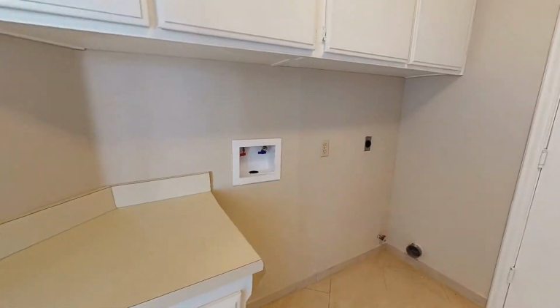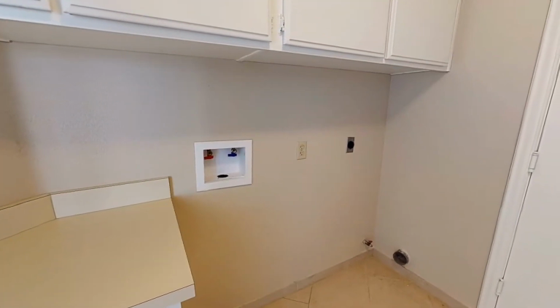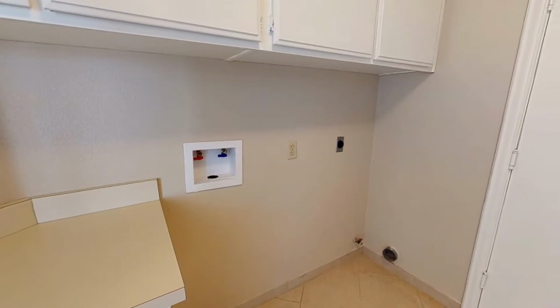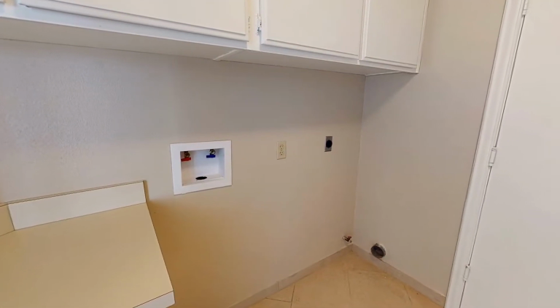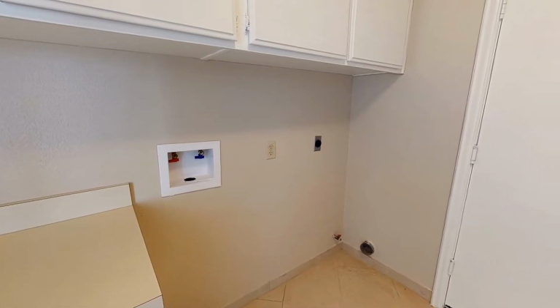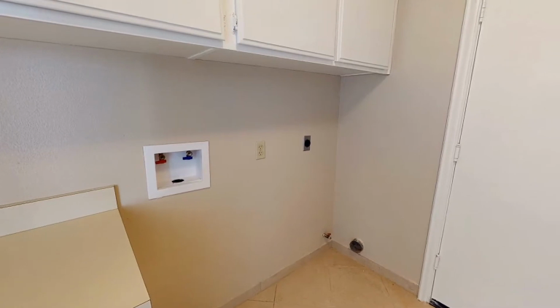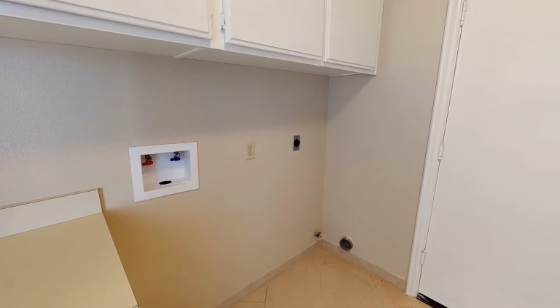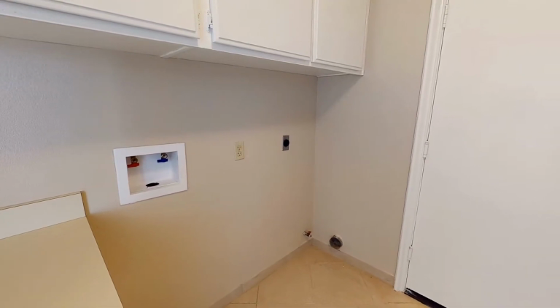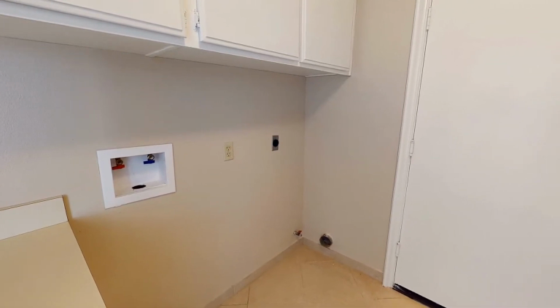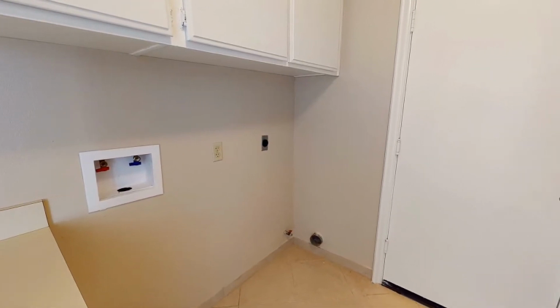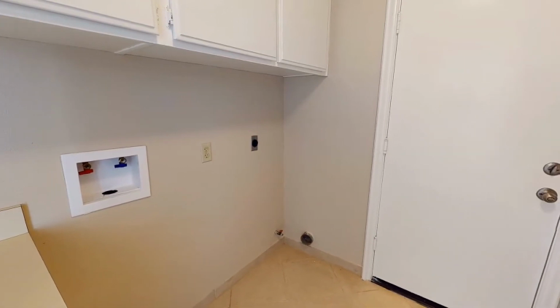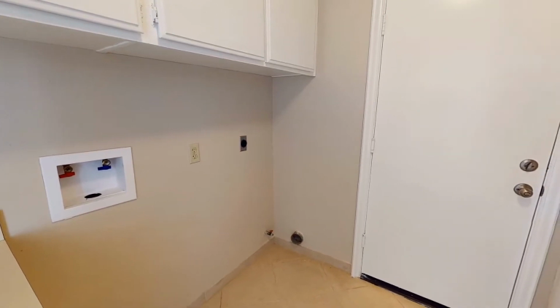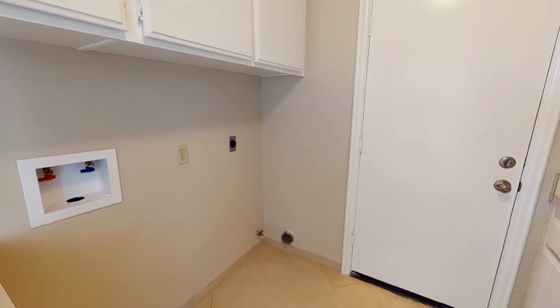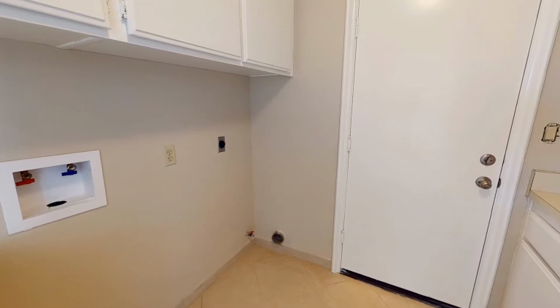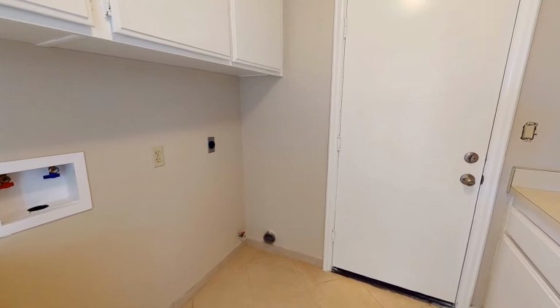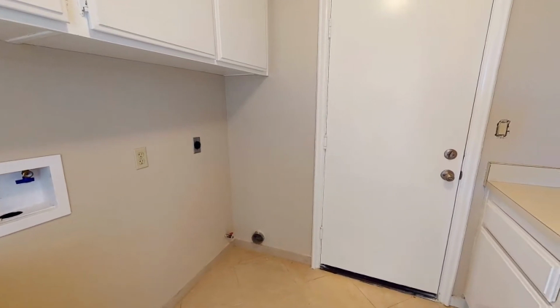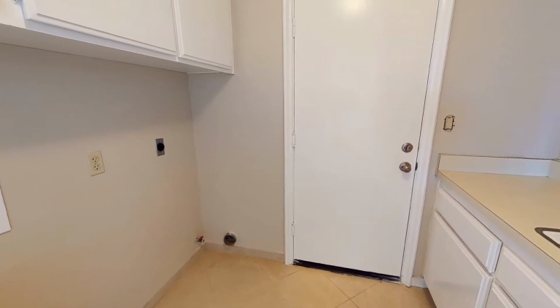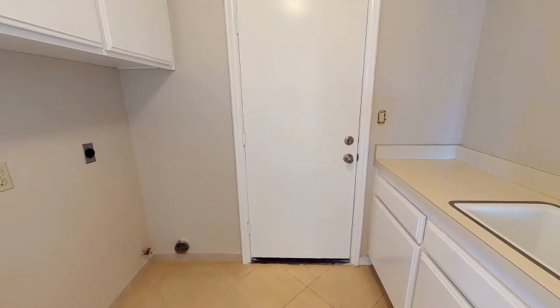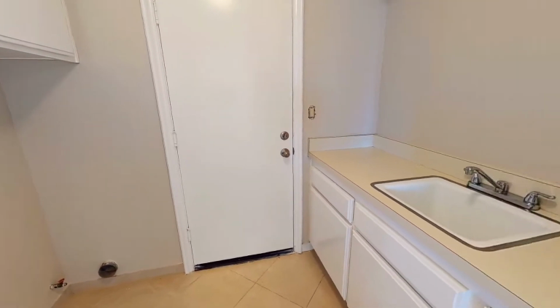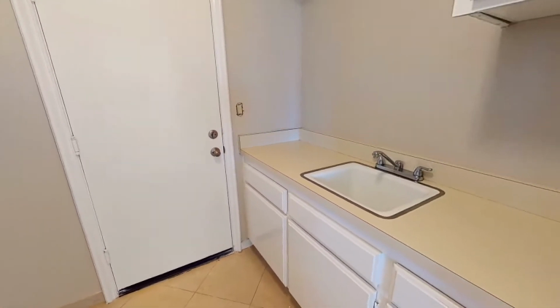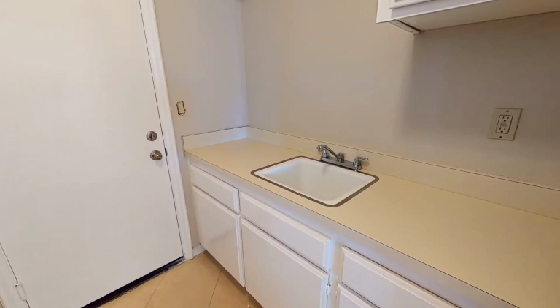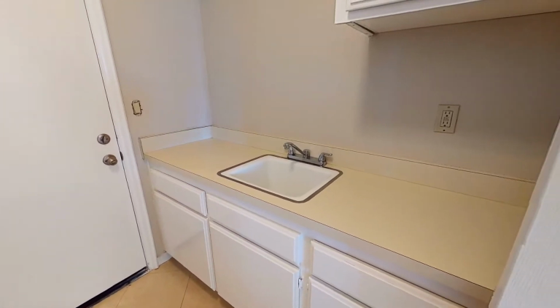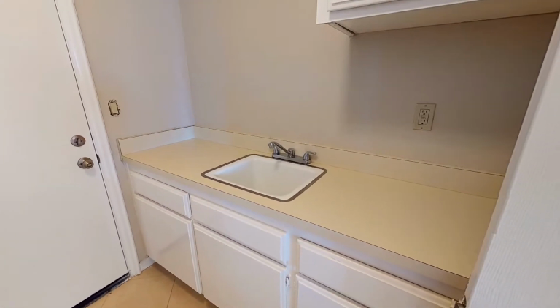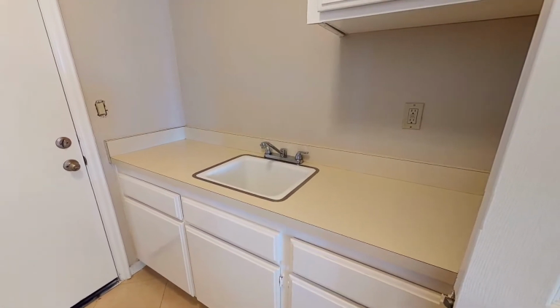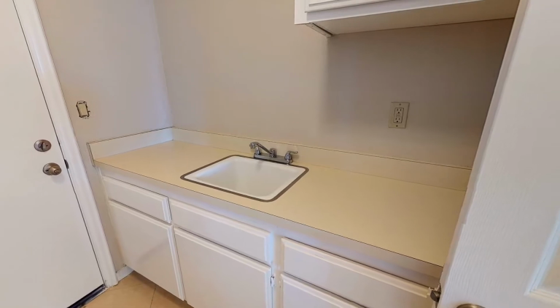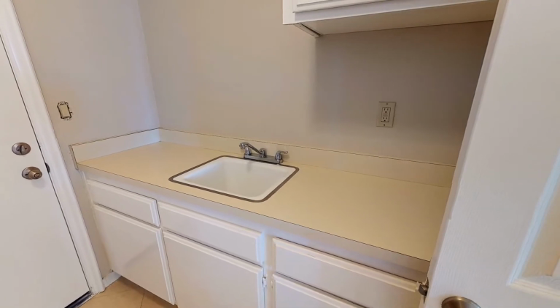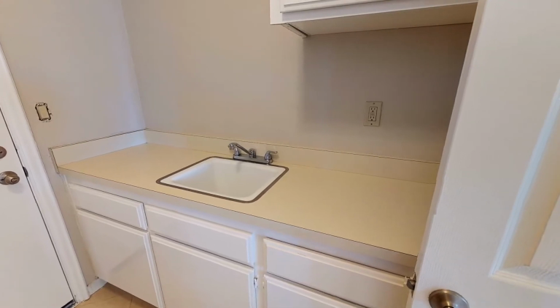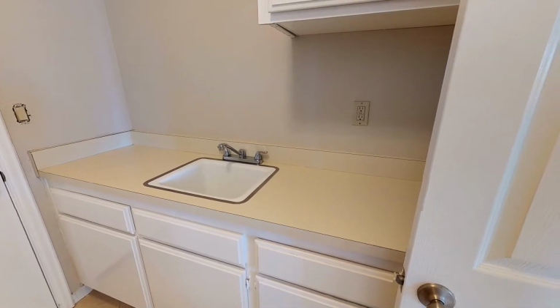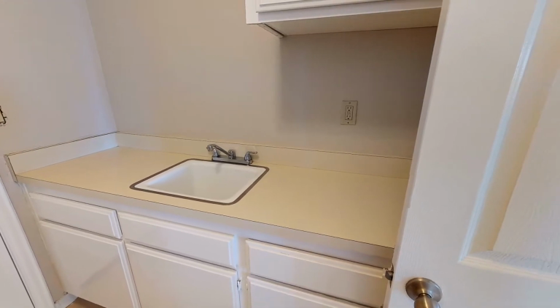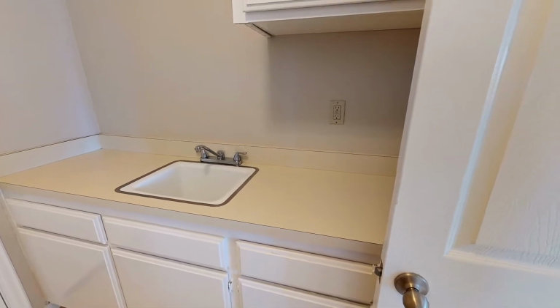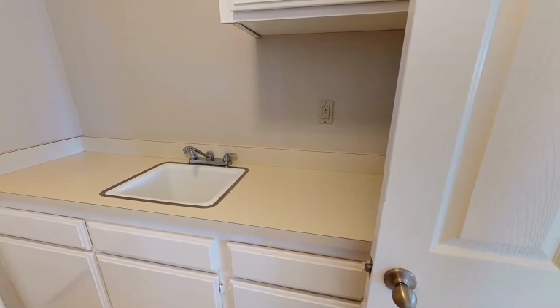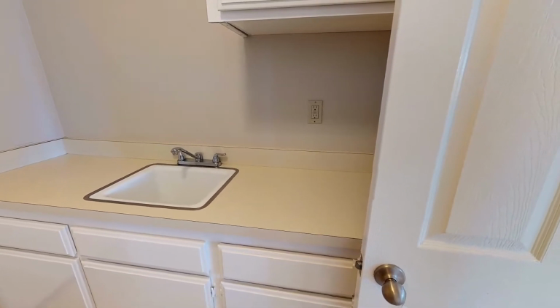The laundry room houses the washer and dryer hookups, tons of cabinet storage, and a laundry sink.